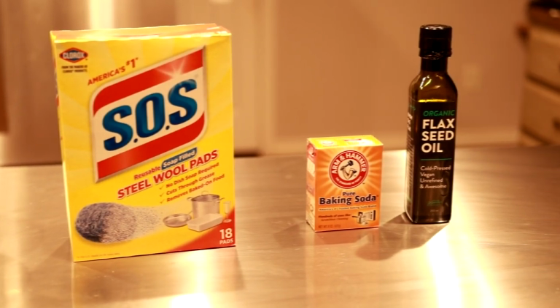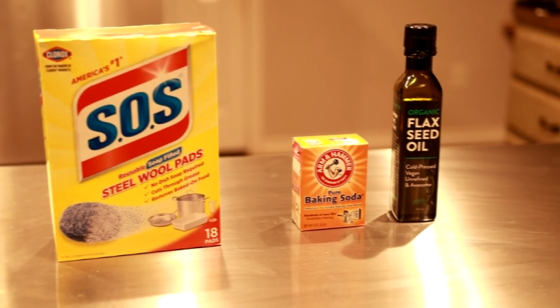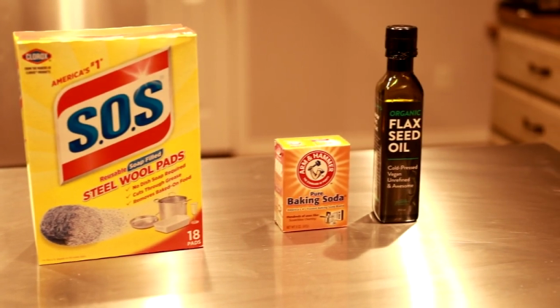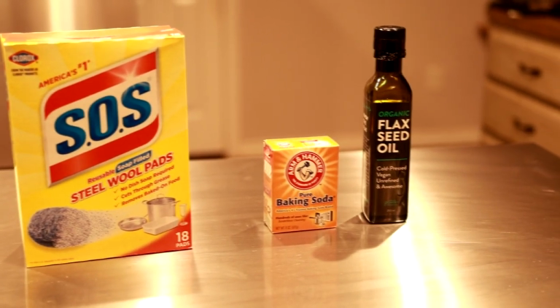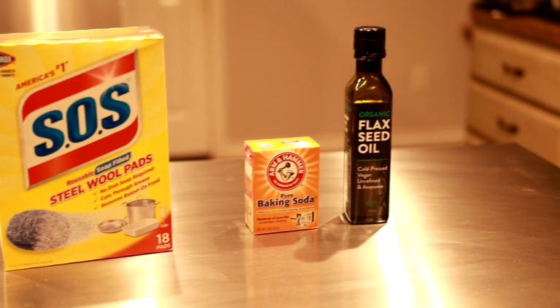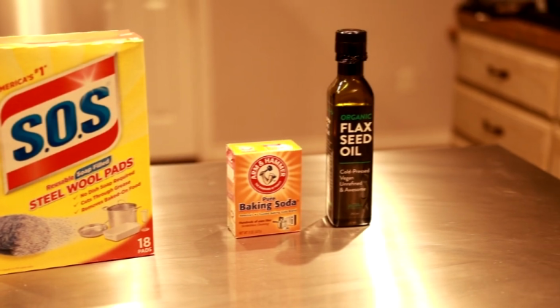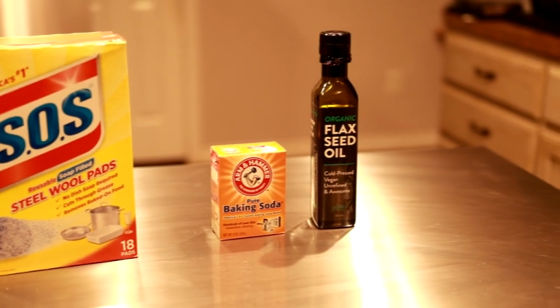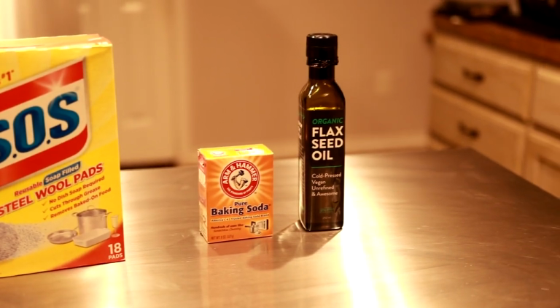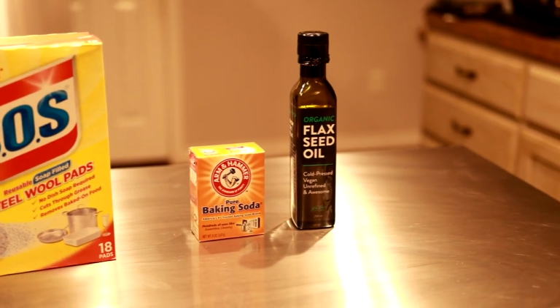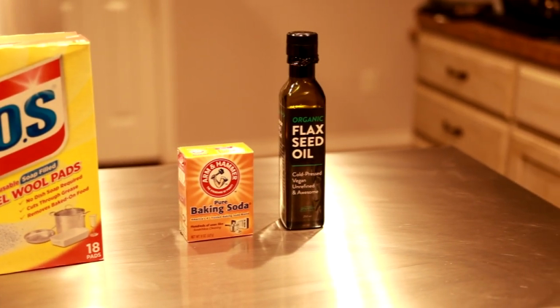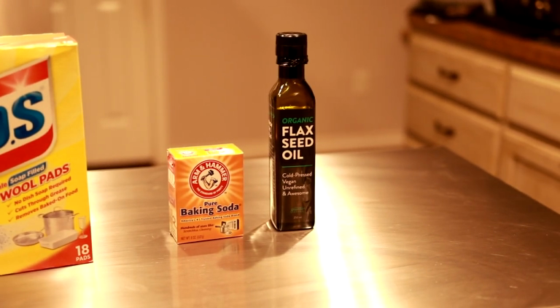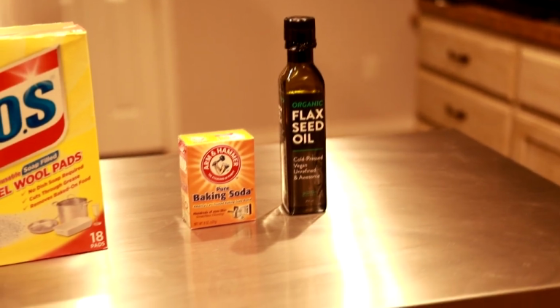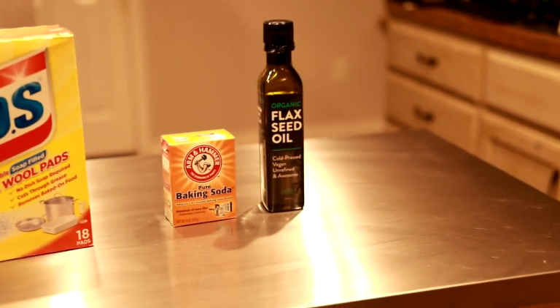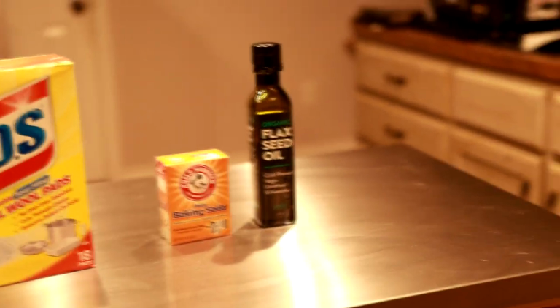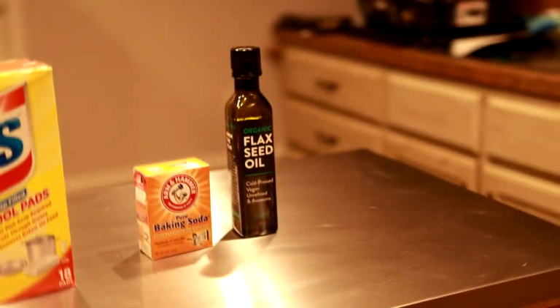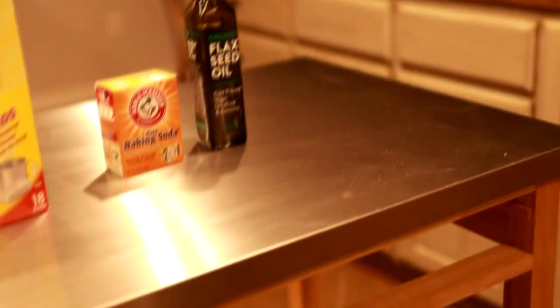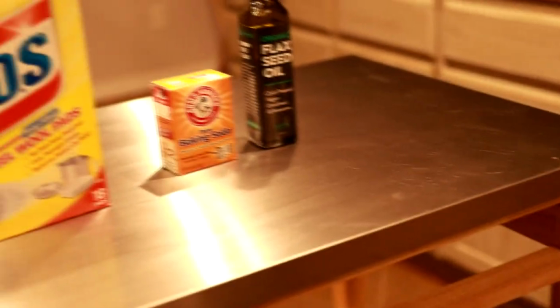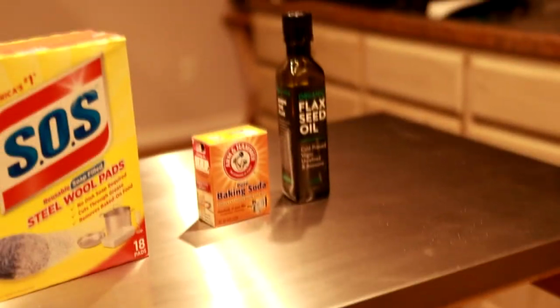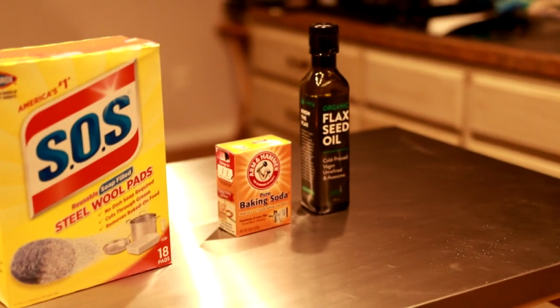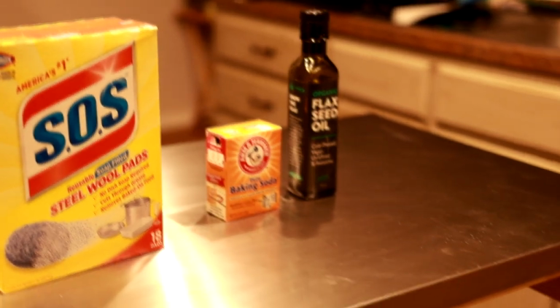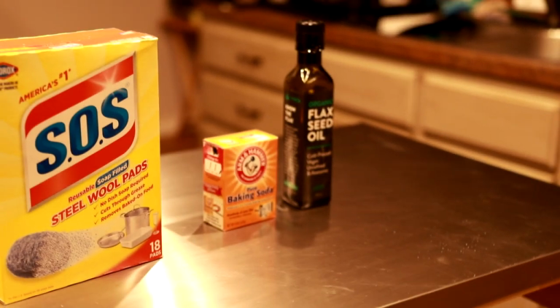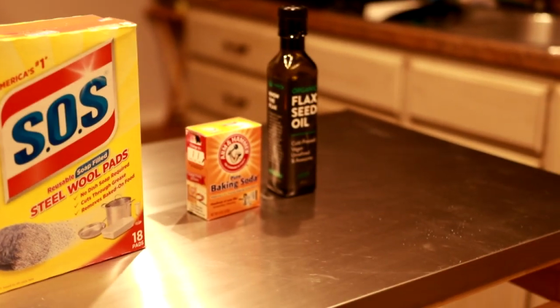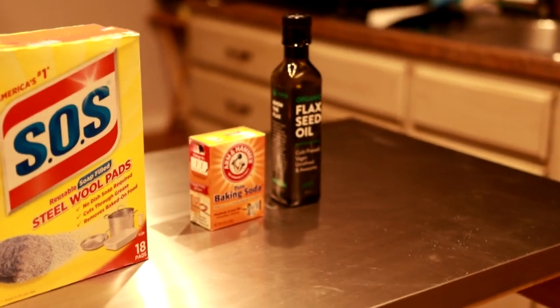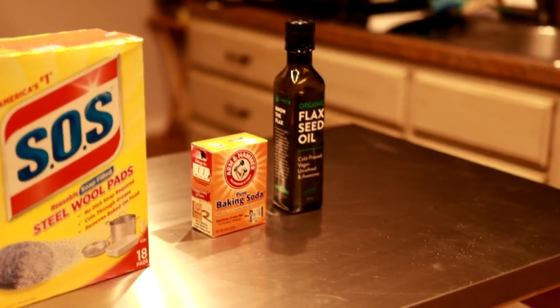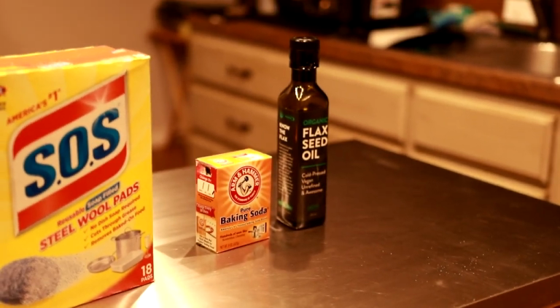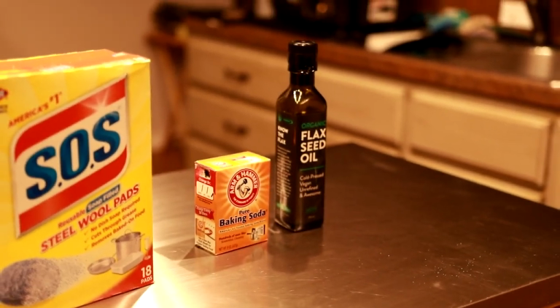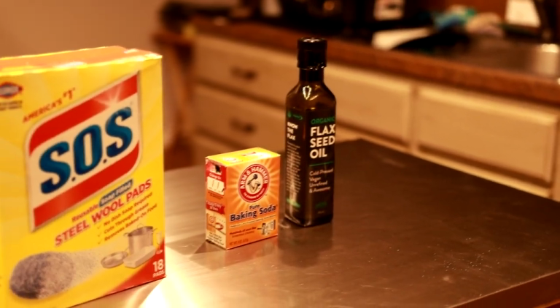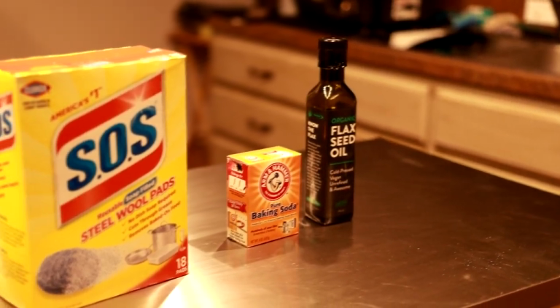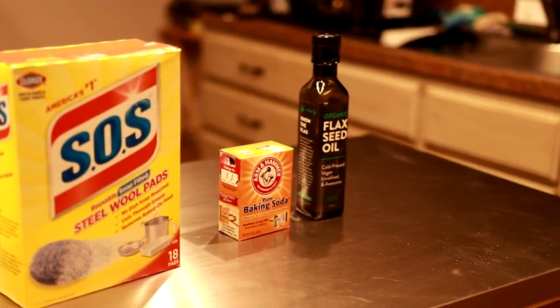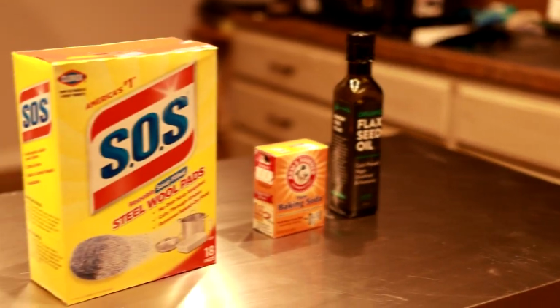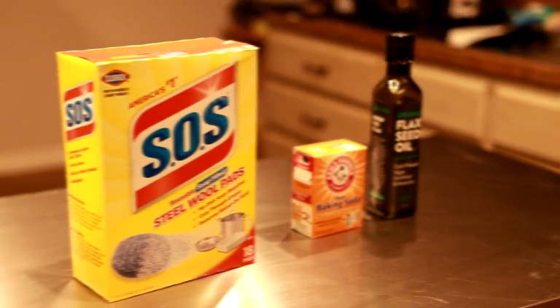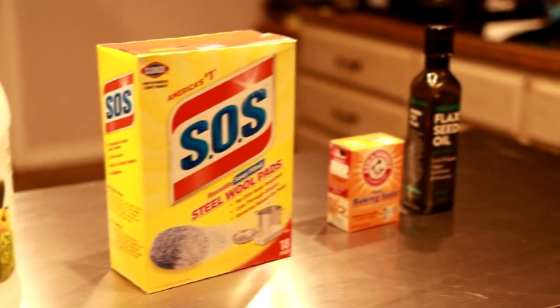And finally, some oil. As you can see I have flaxseed oil. If you don't have any, you can also use lard, olive oil, or vegetable oil. I just prefer flaxseed oil, and I'll admit I have used olive oil in the past to do this as well.